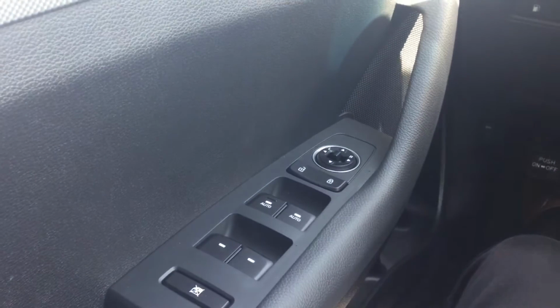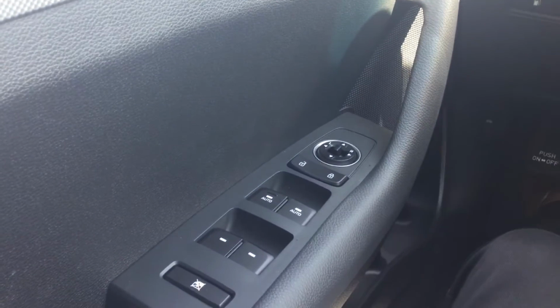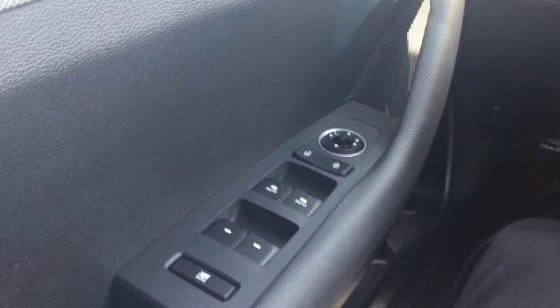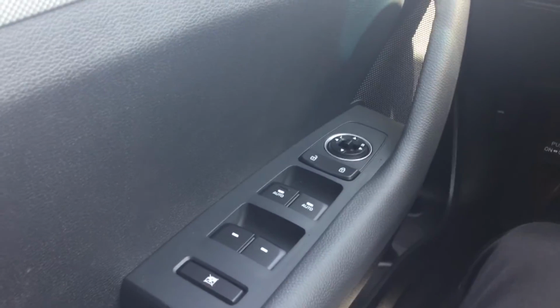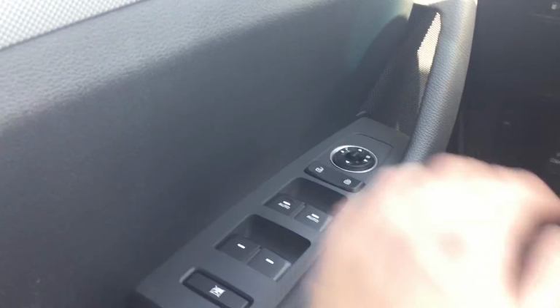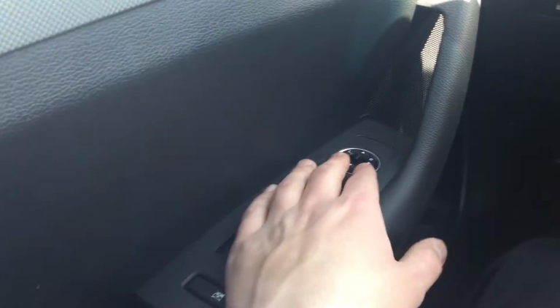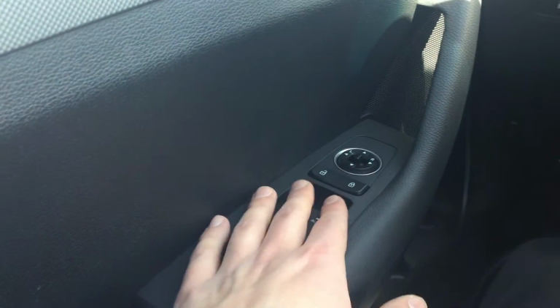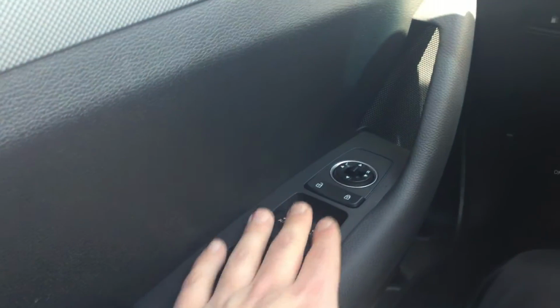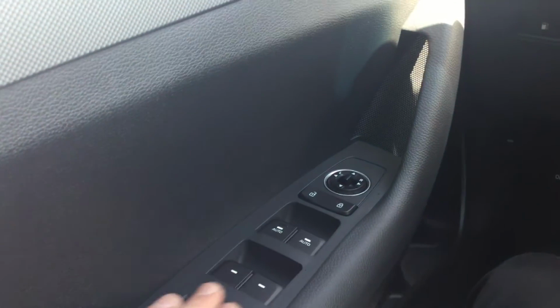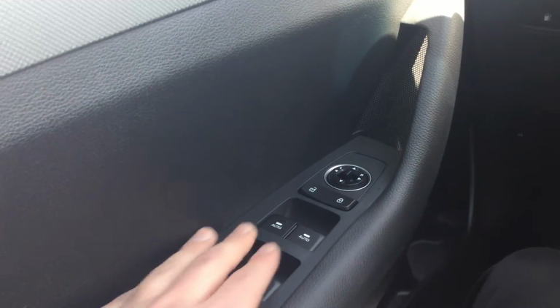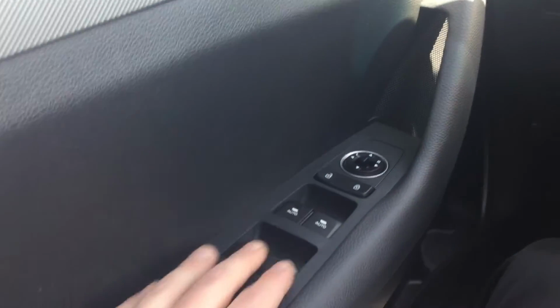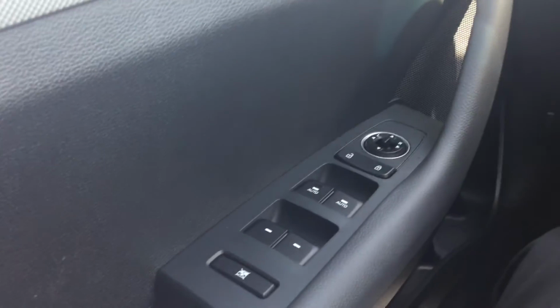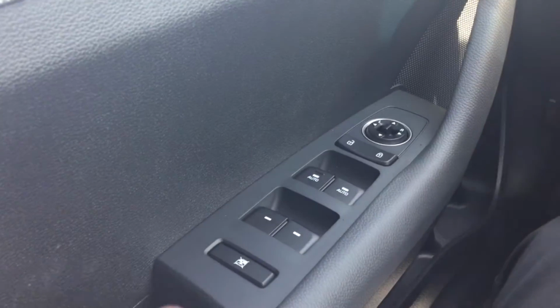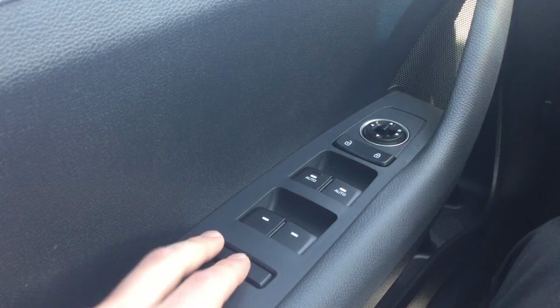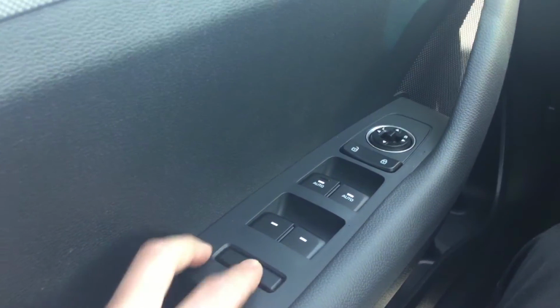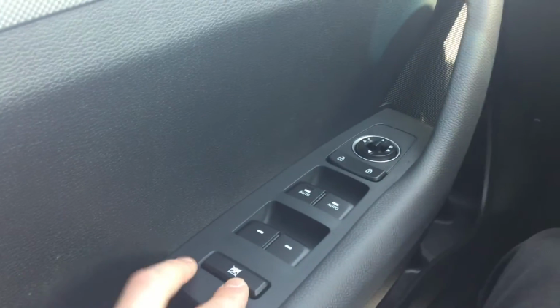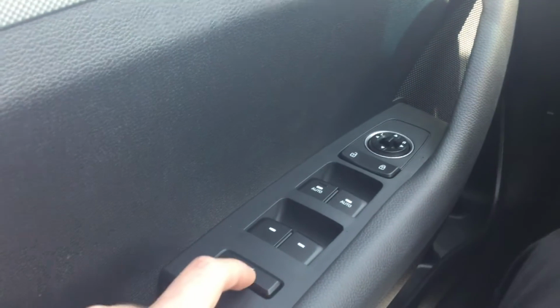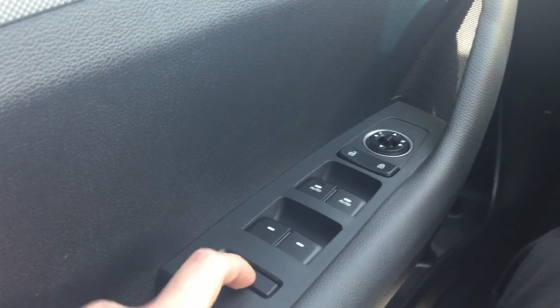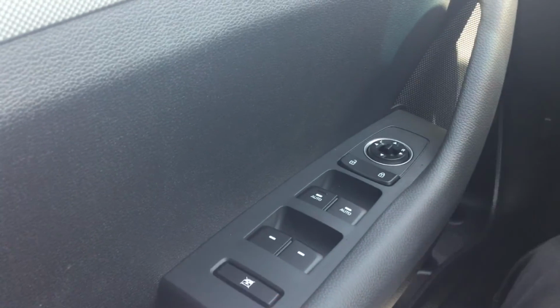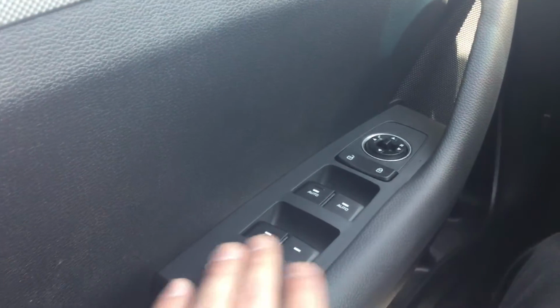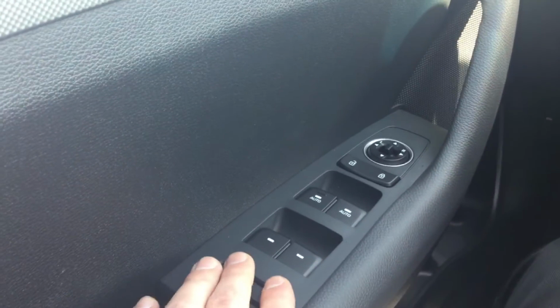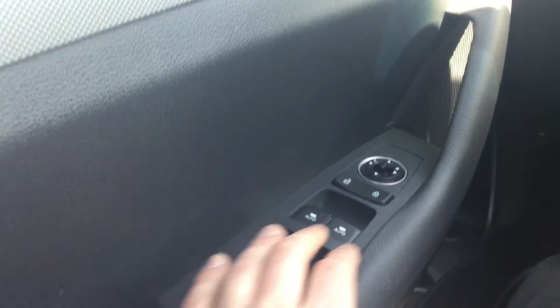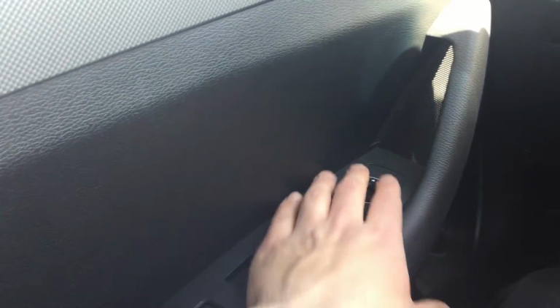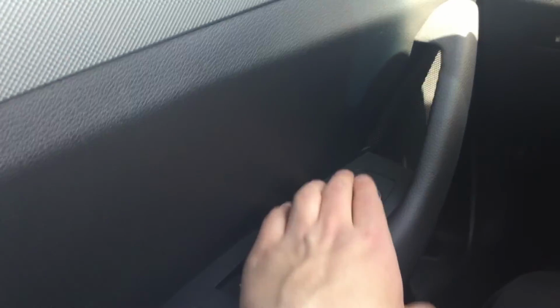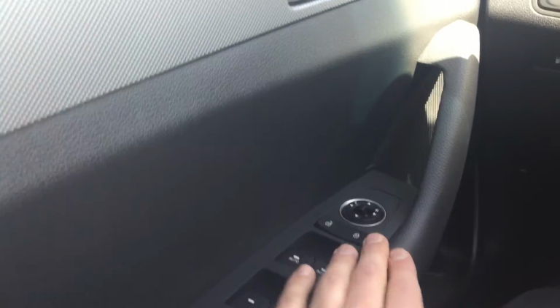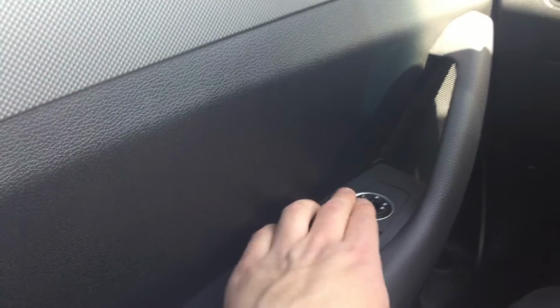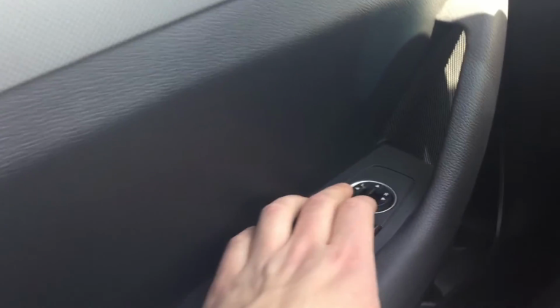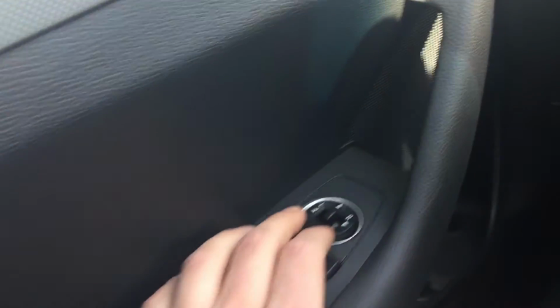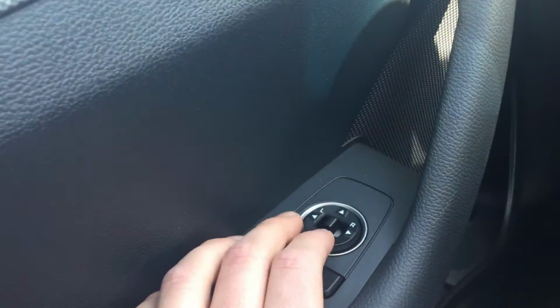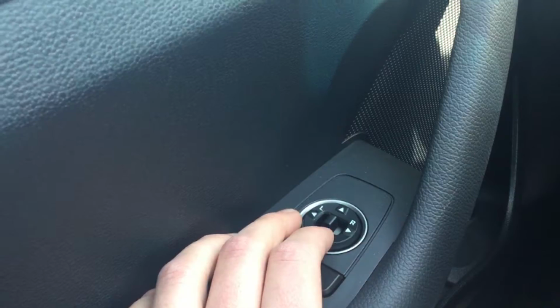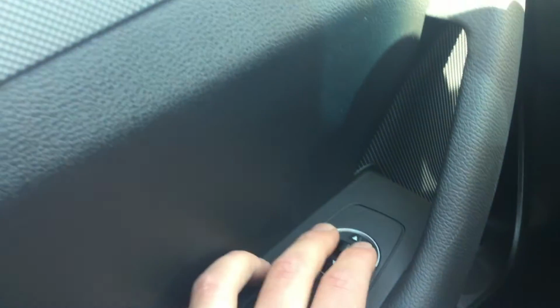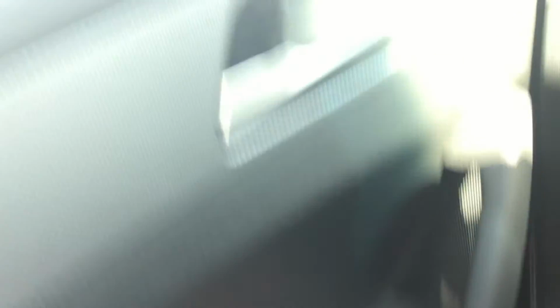On the driver's door, you have your power locks as well as the power windows option and the lock button to lock your windows, as well as your rear view mirror adjuster.